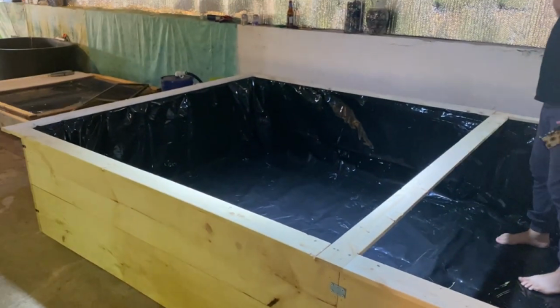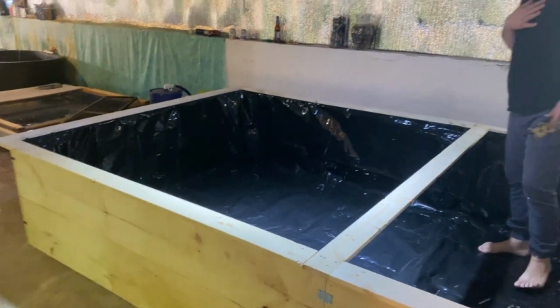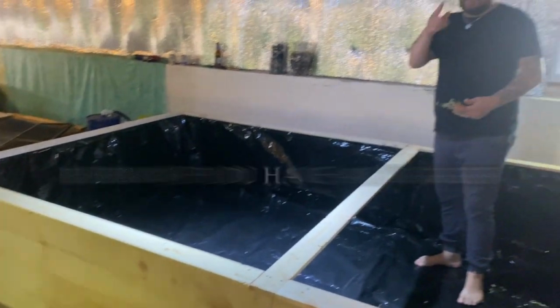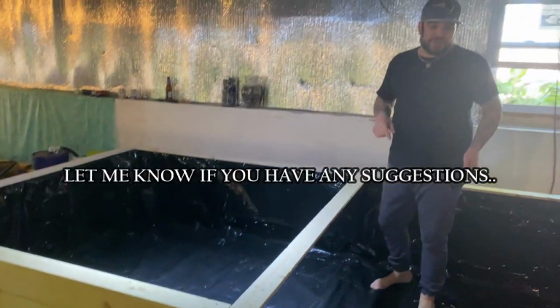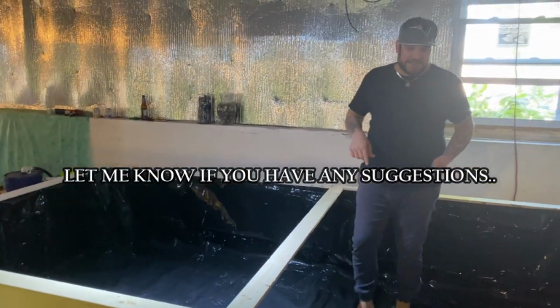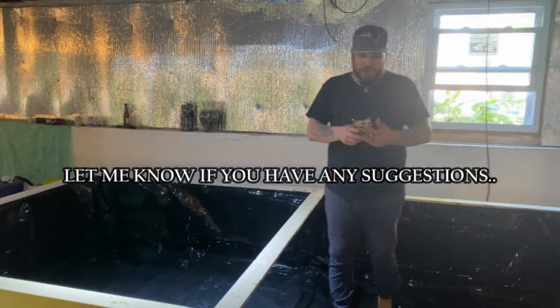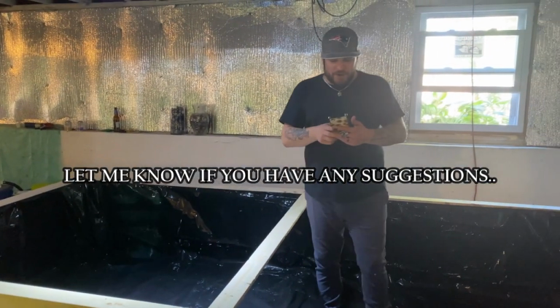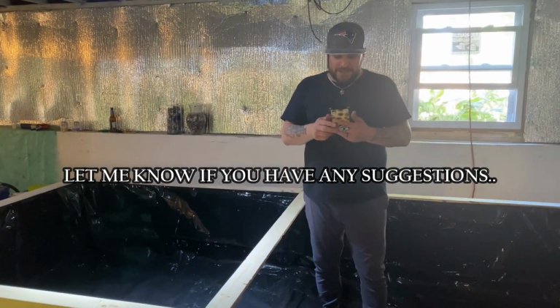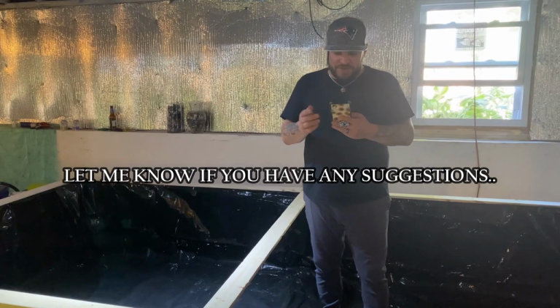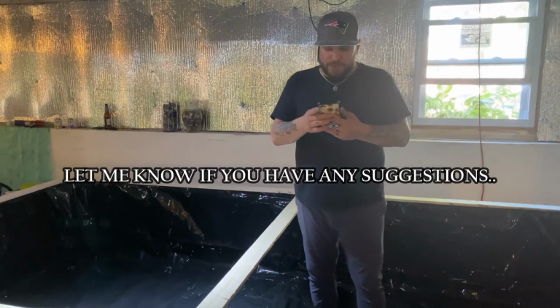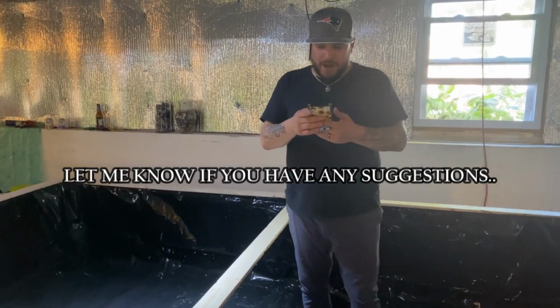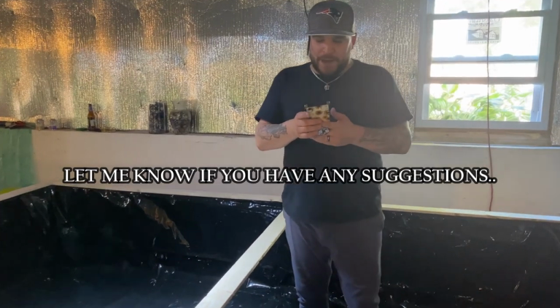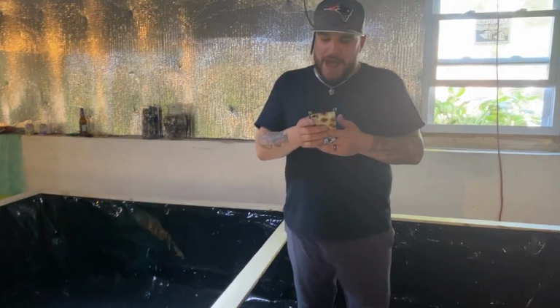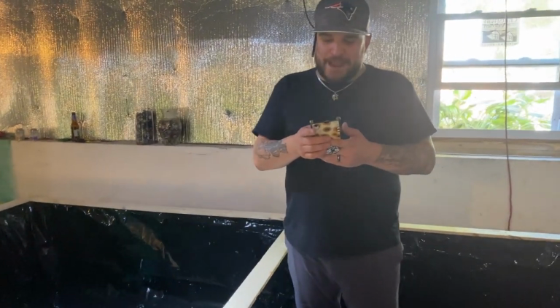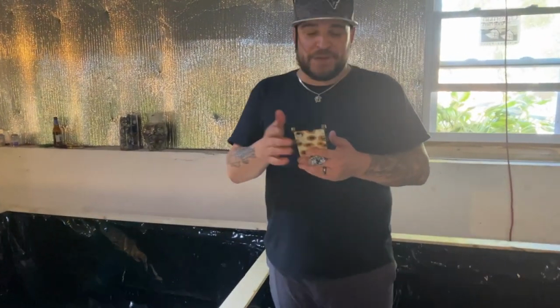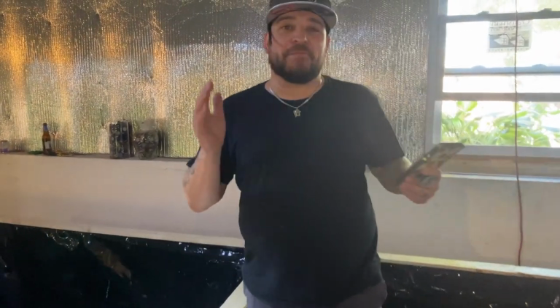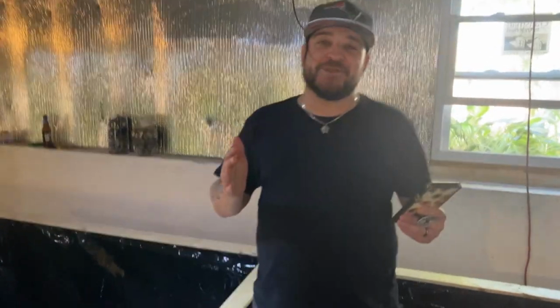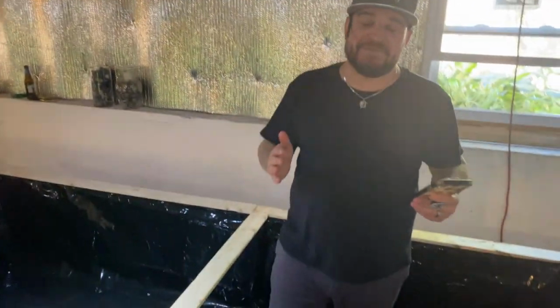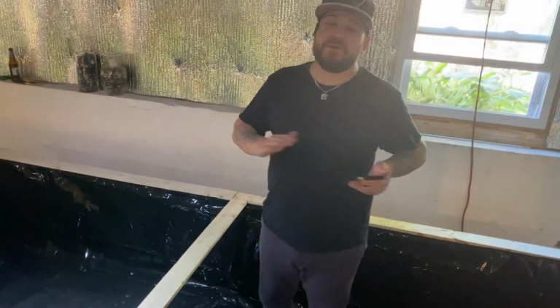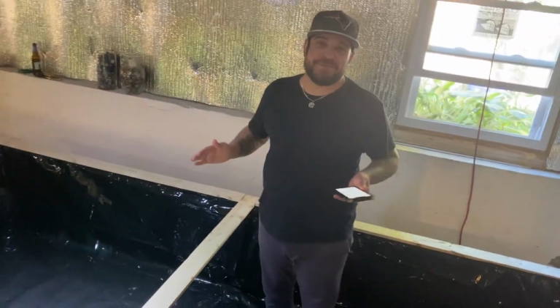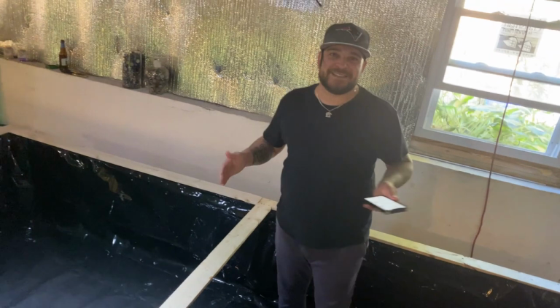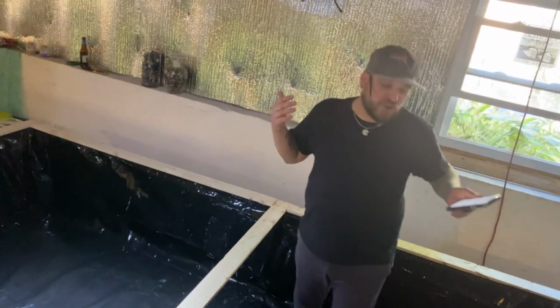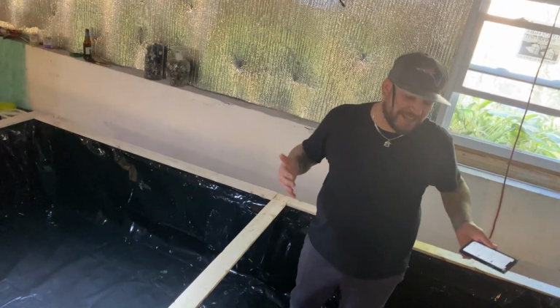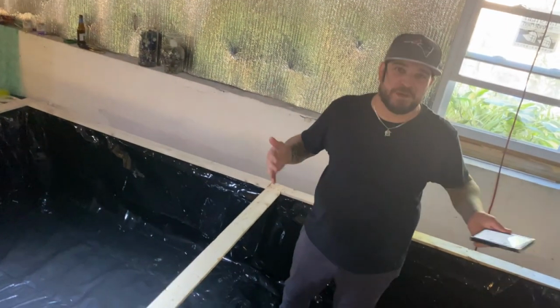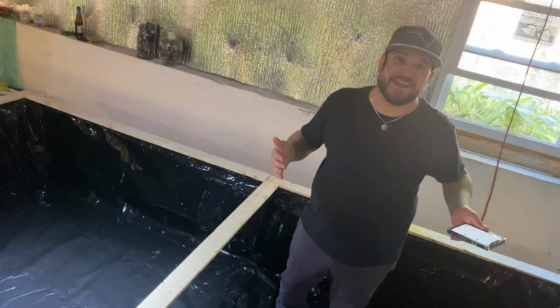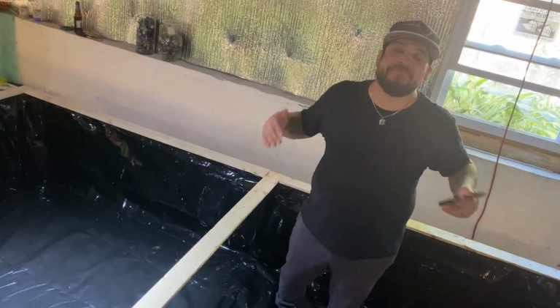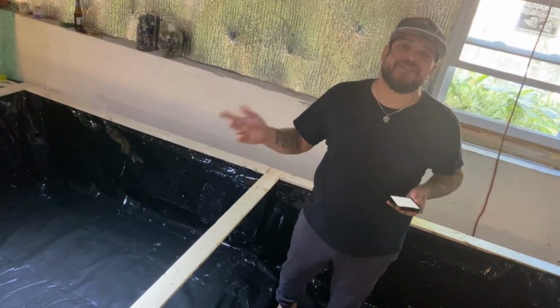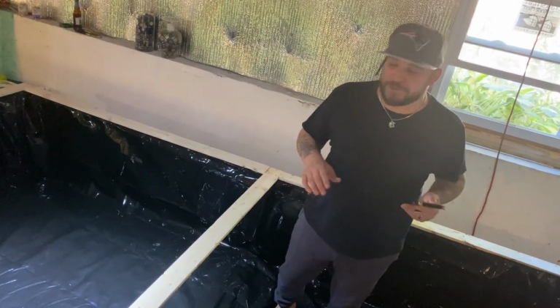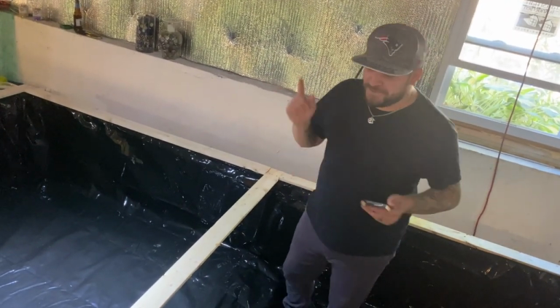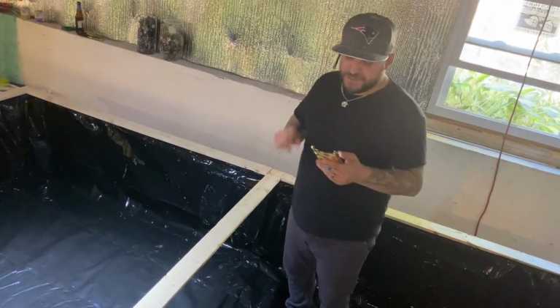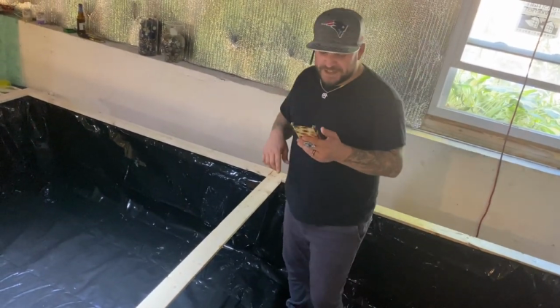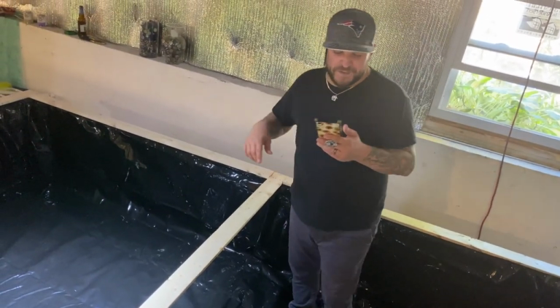I'm pumped. Let me know what you guys think down below — I always love your input. I am super excited. Part two is going to be crazy. I think Grayson's going to go swimming in here, maybe even after we put the fish in. So make sure you stay tuned for that.